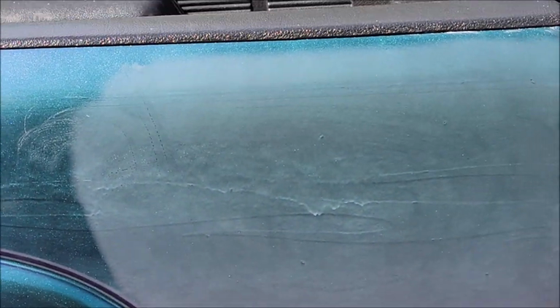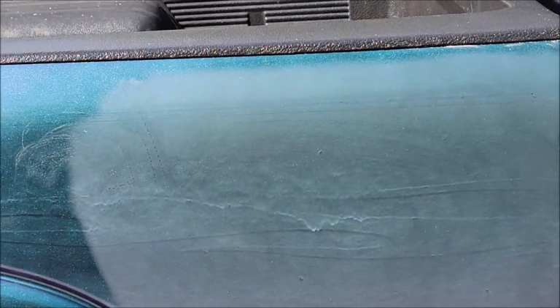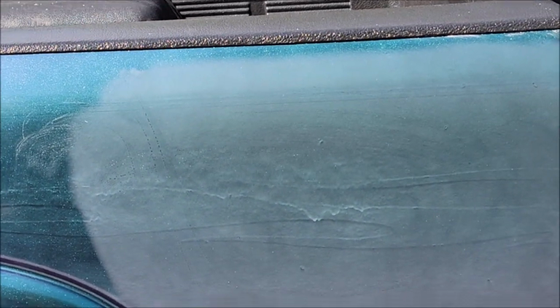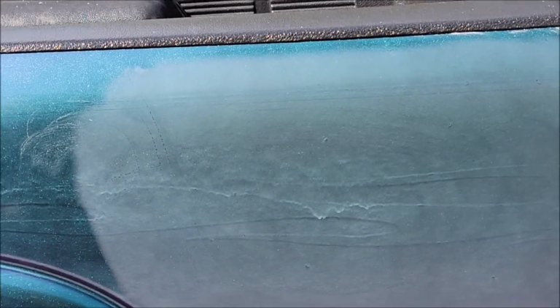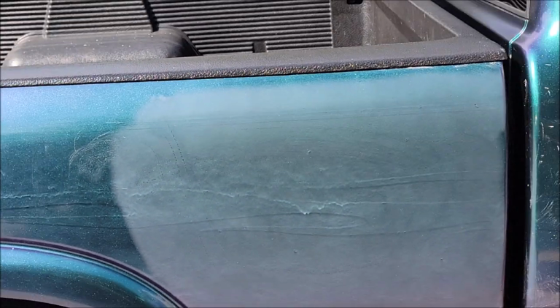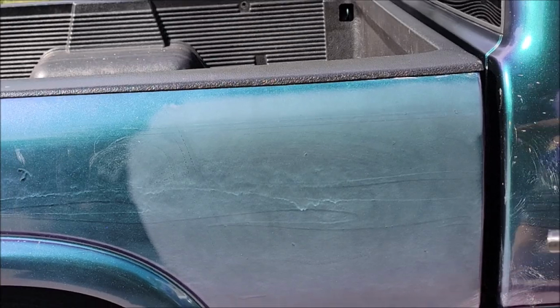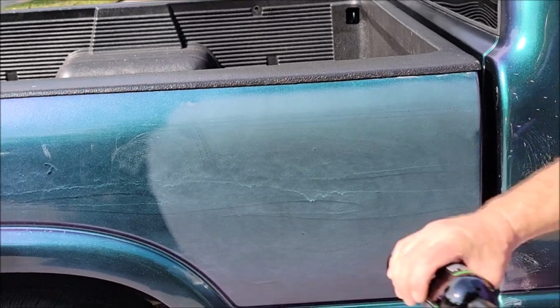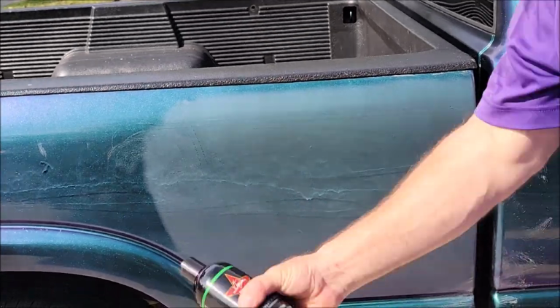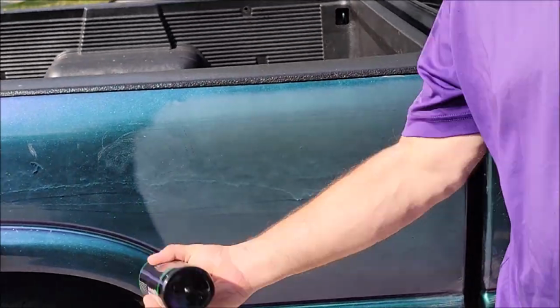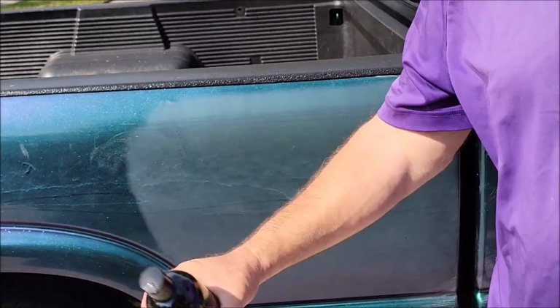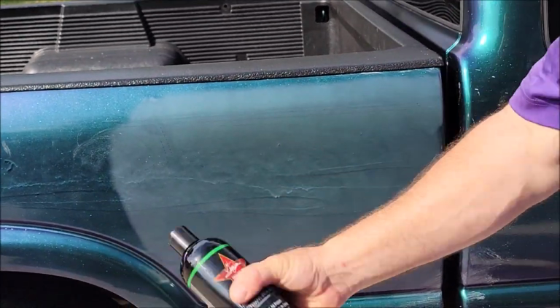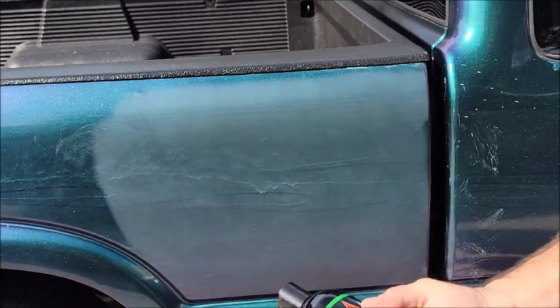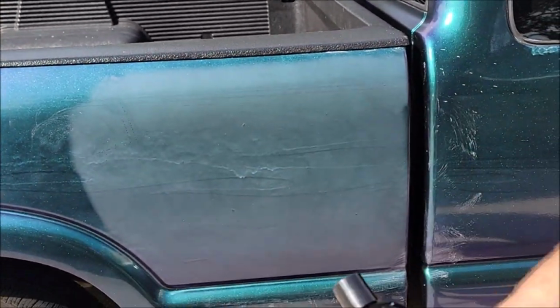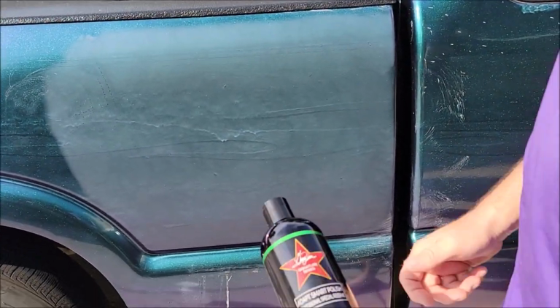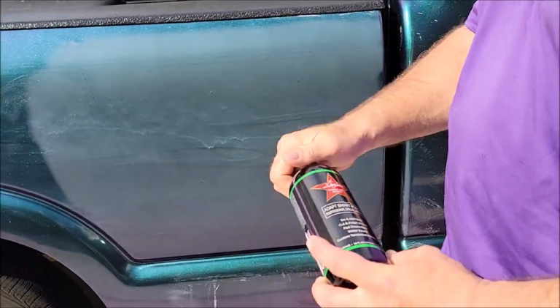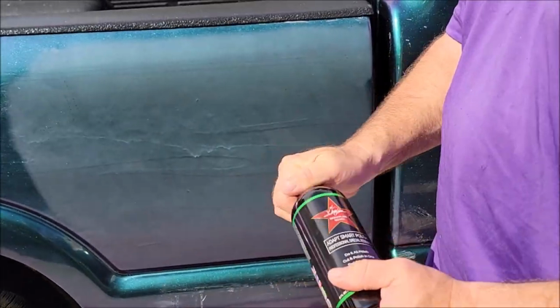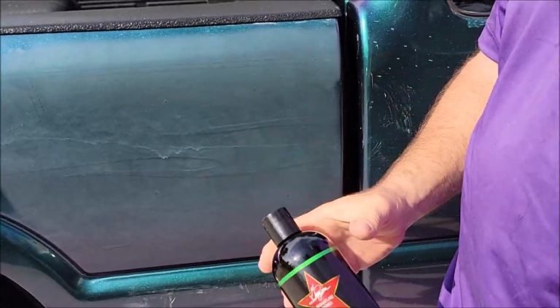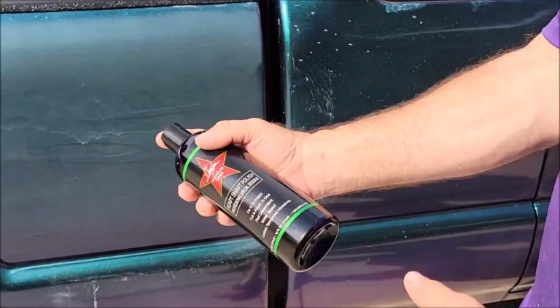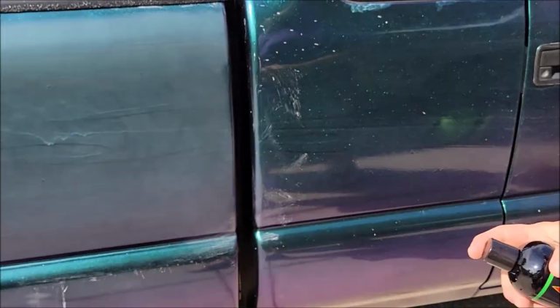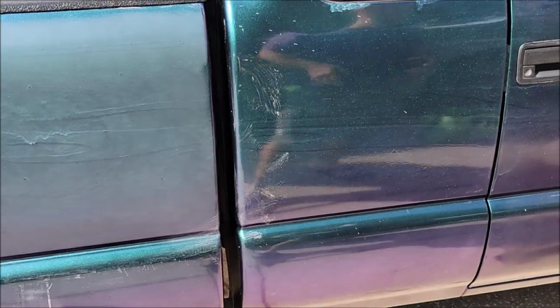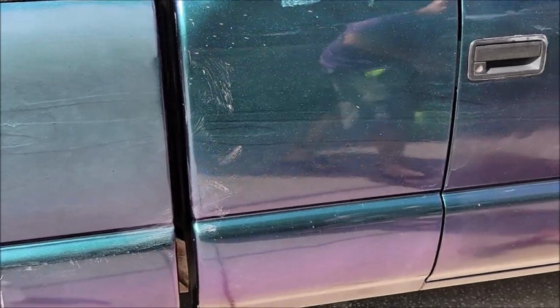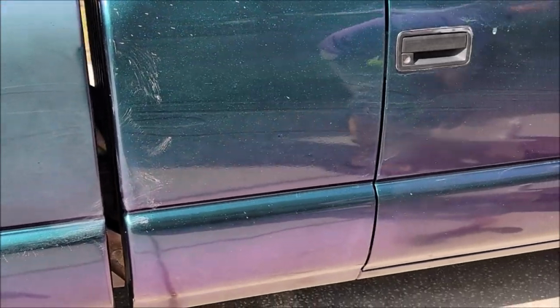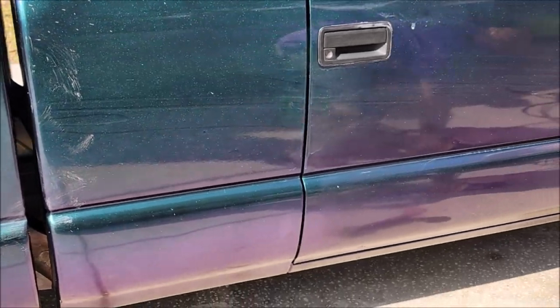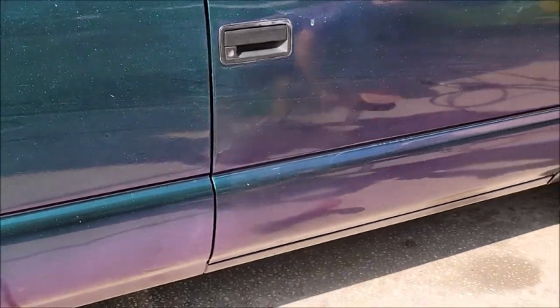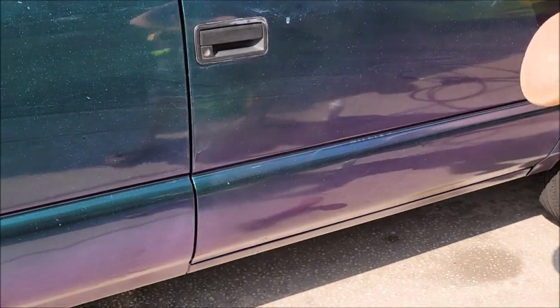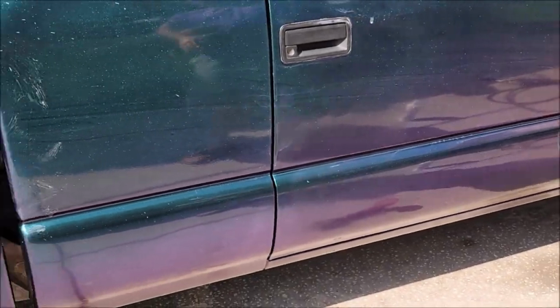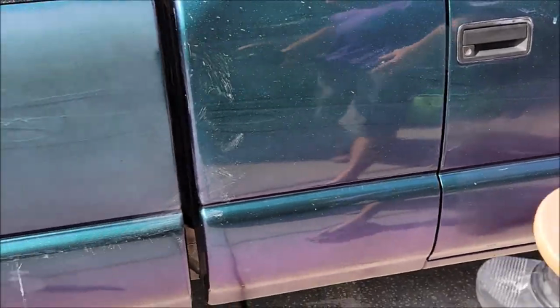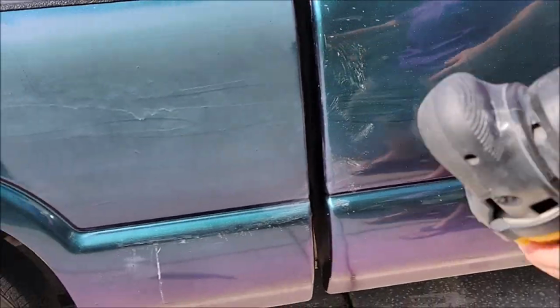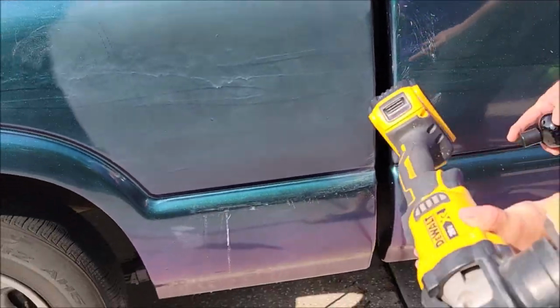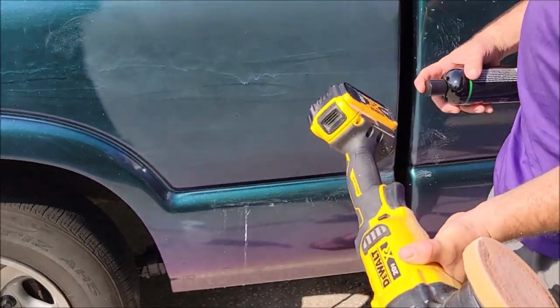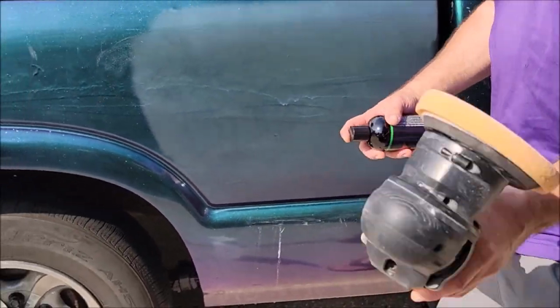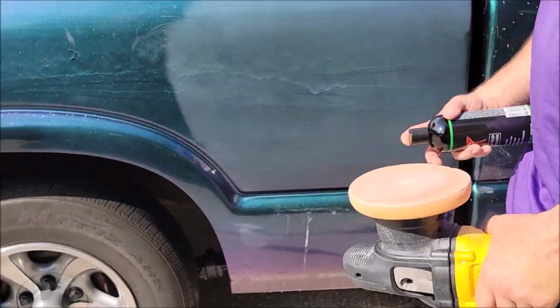However, with Adapt Smart Polish, you get awesome cut and awesome finish, and I'm going to show you that right now. I'm only going to use a dual action polisher — nothing fancy.